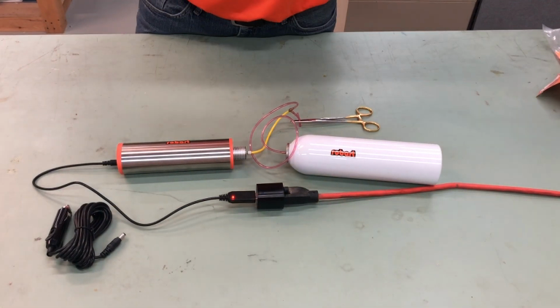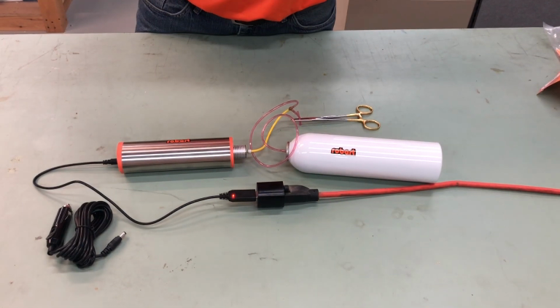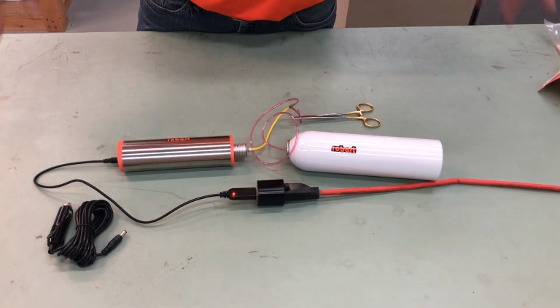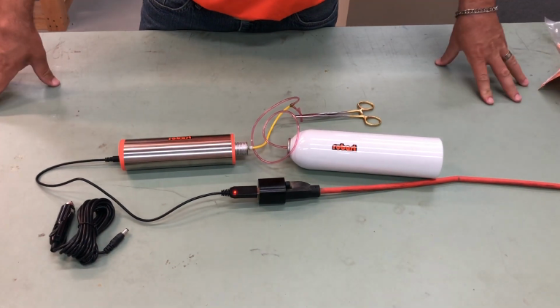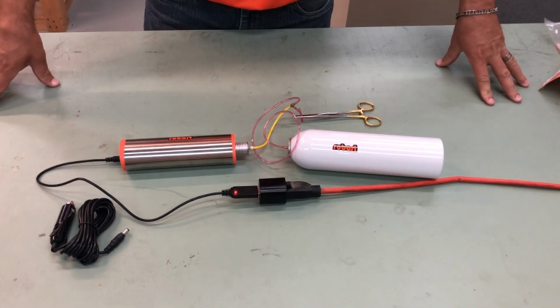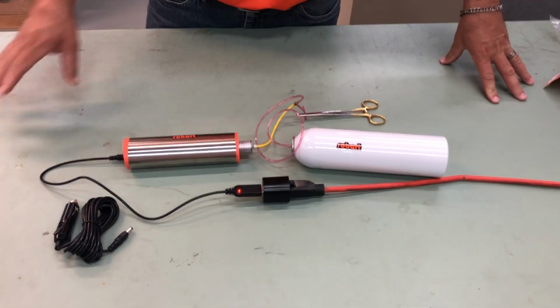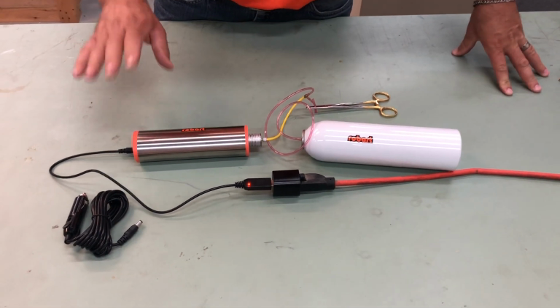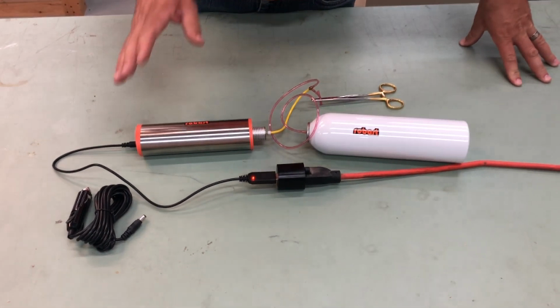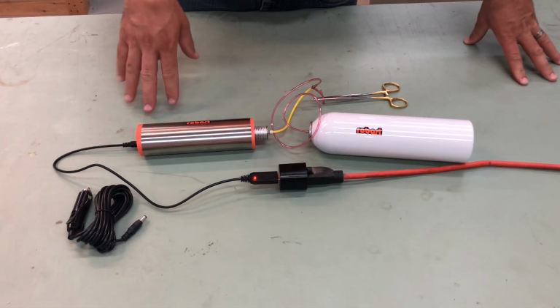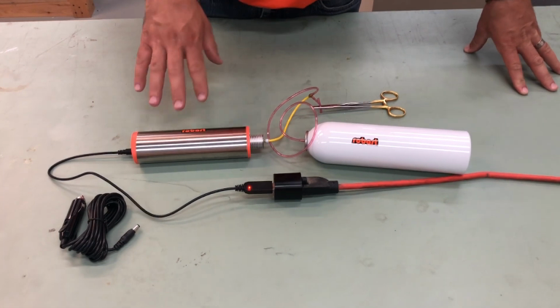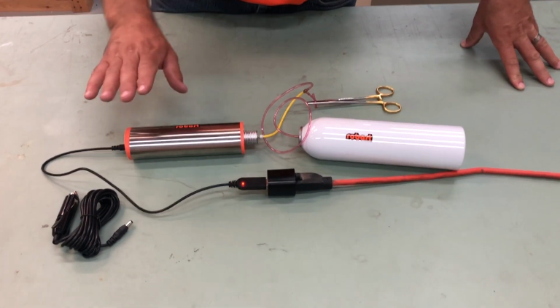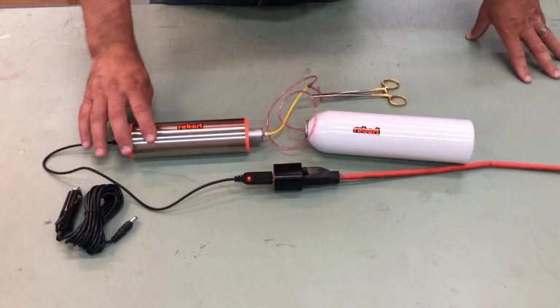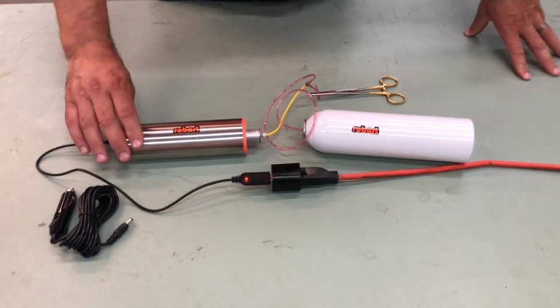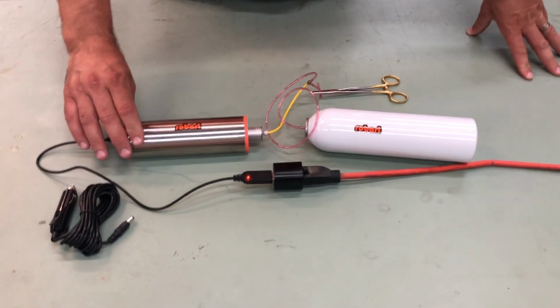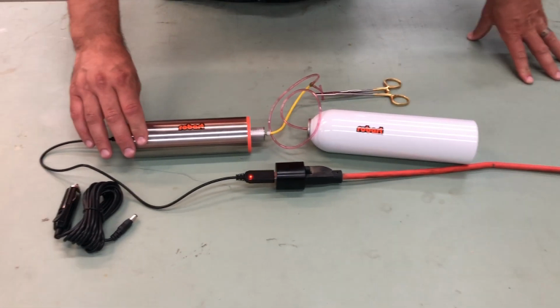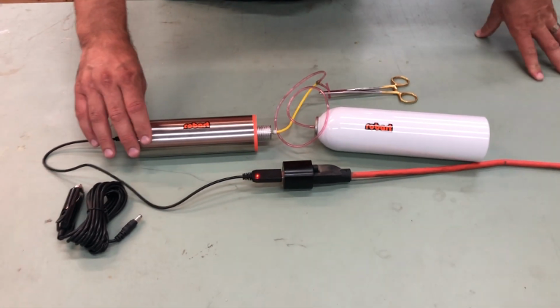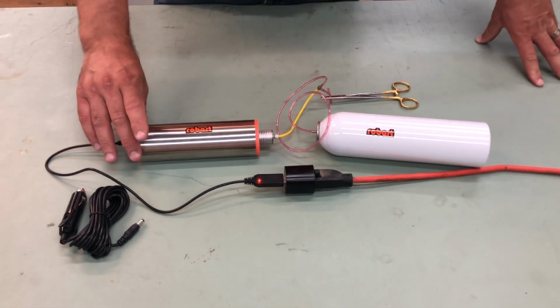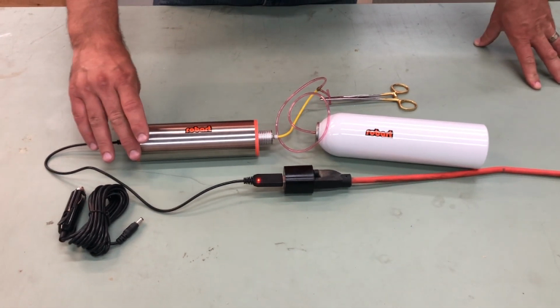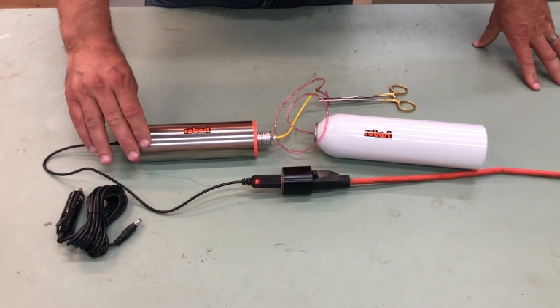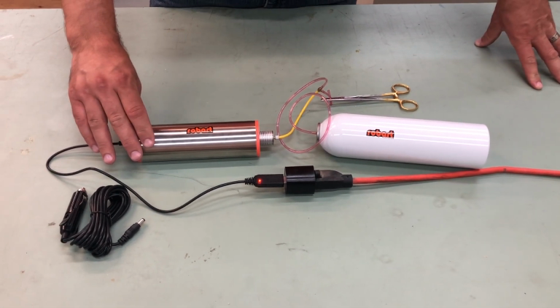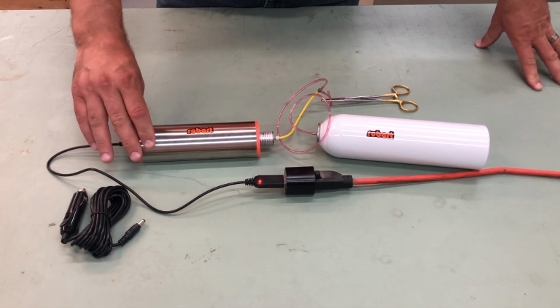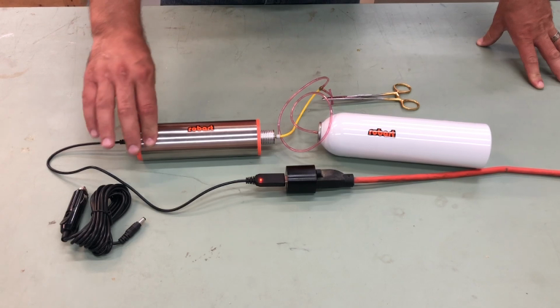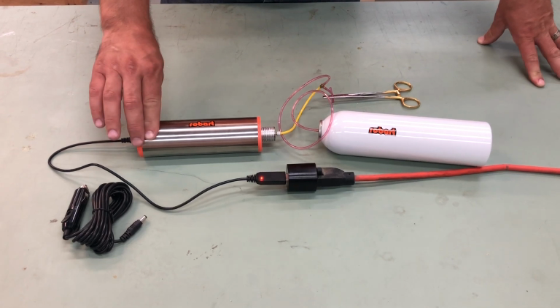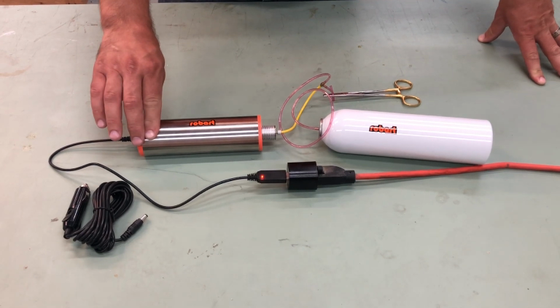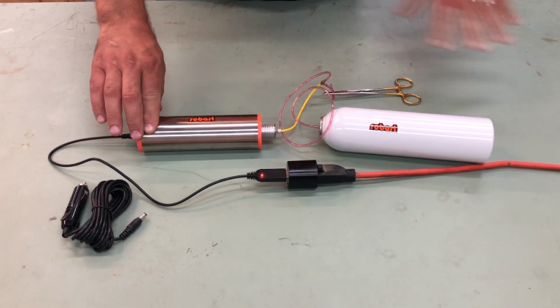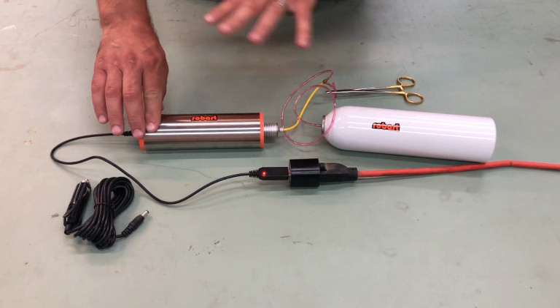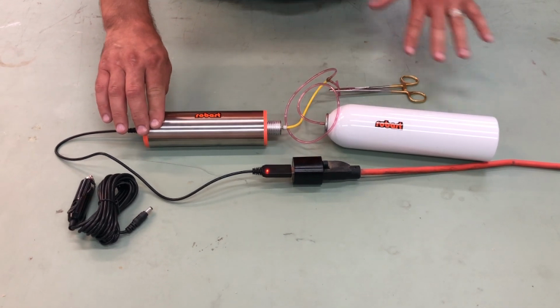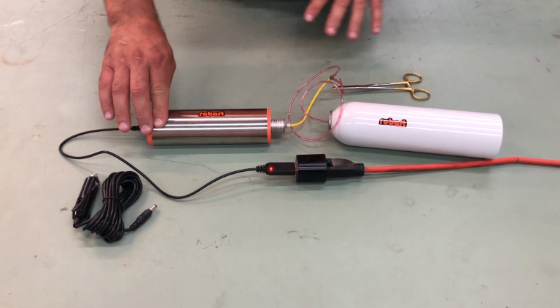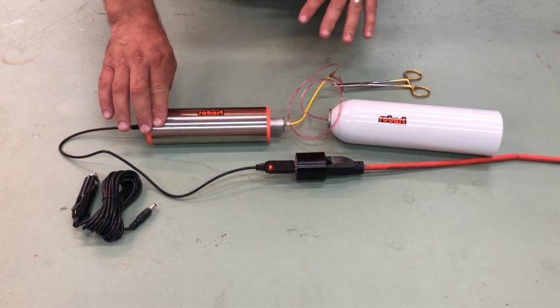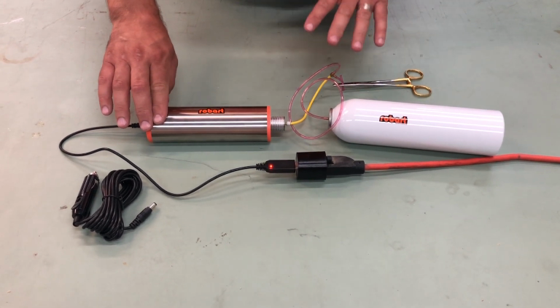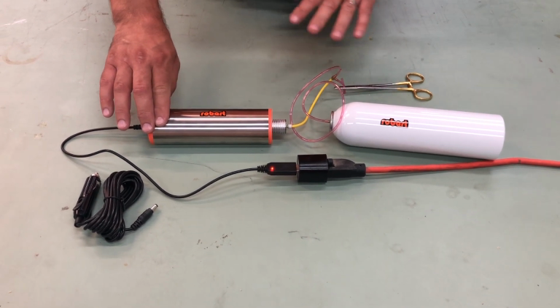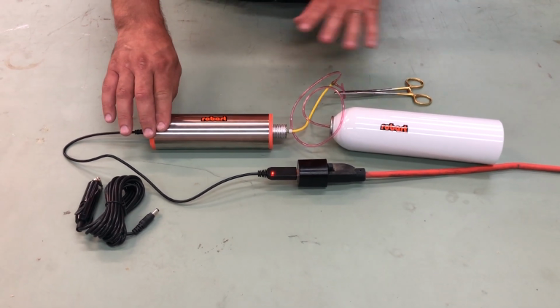Hi everyone, Mike here from Robart. We're gonna follow up with the last video where I introduced you to our part number 1640B, which is the onboard air pump. What I put together here is a quick little pneumatic system.